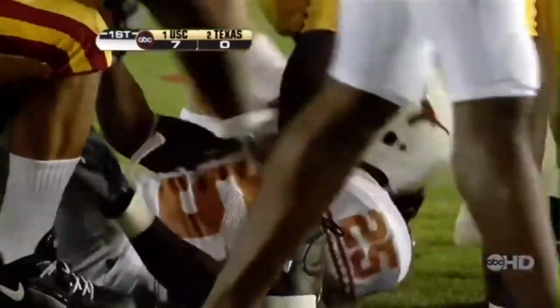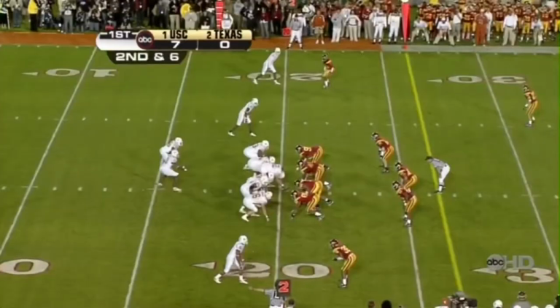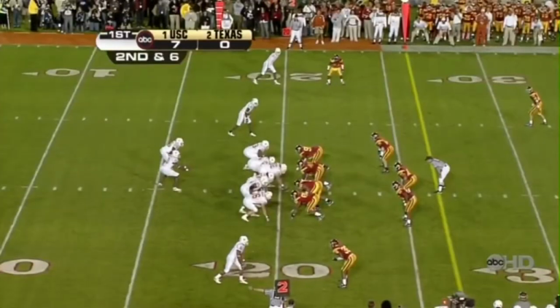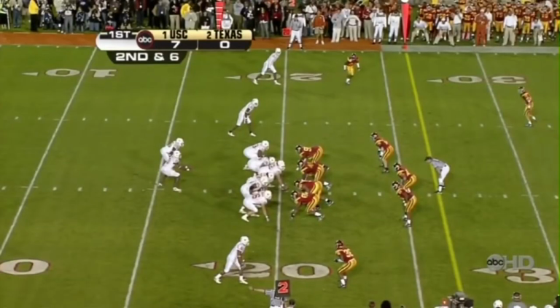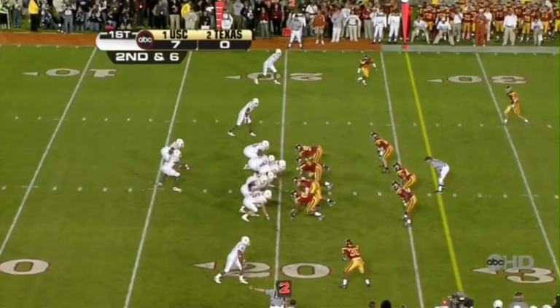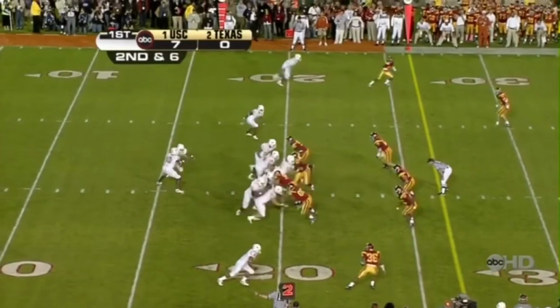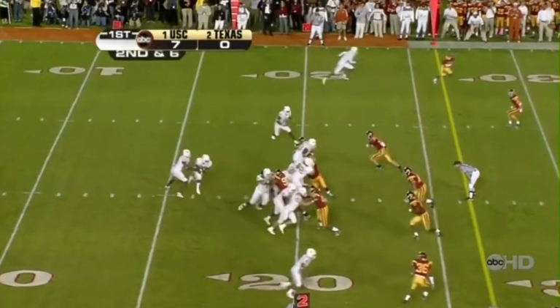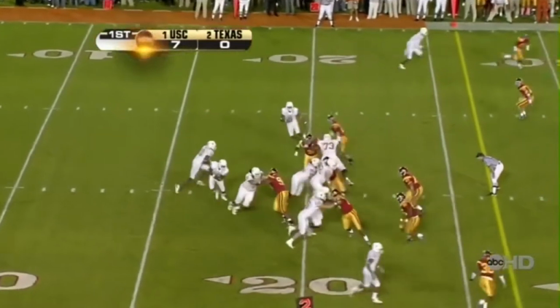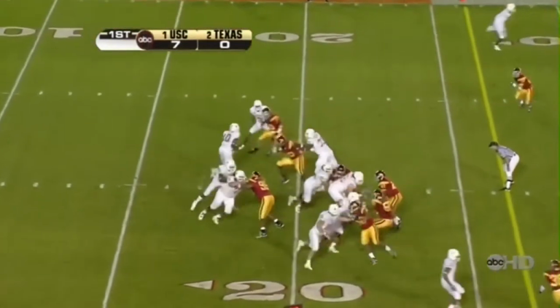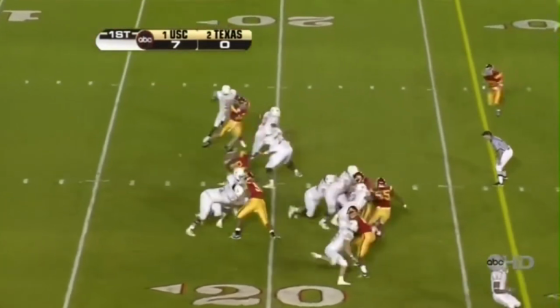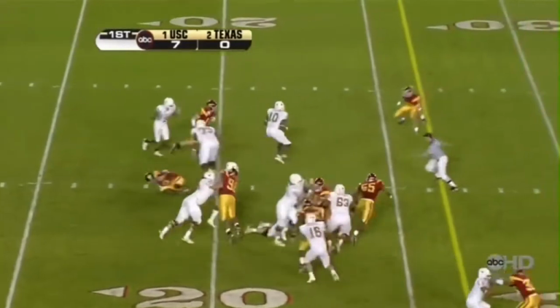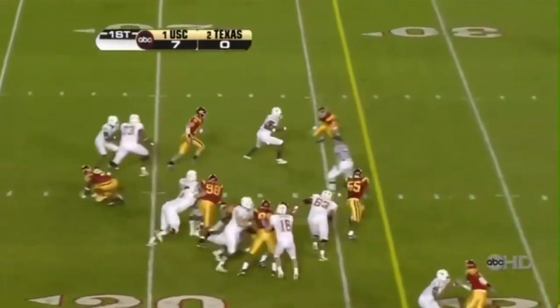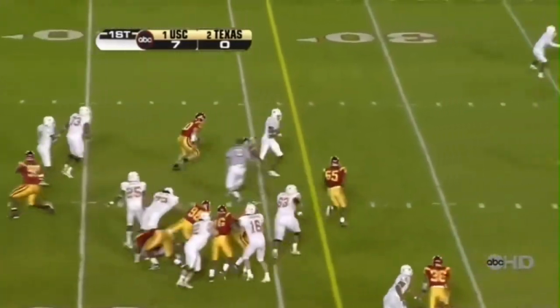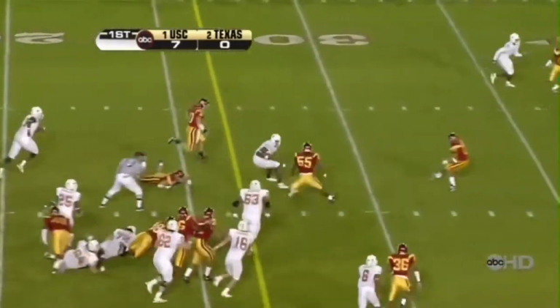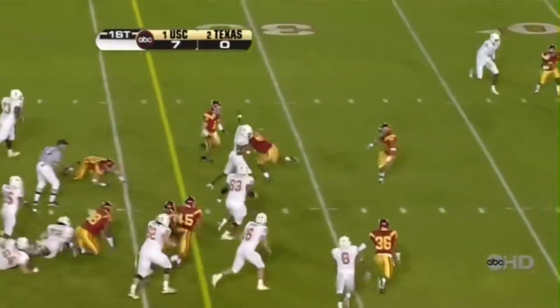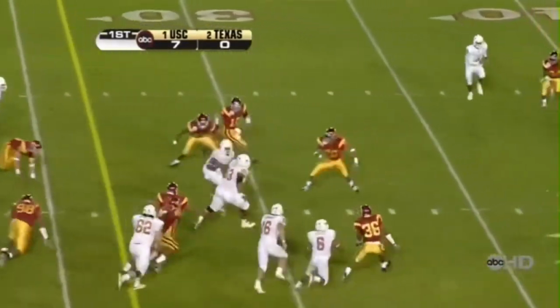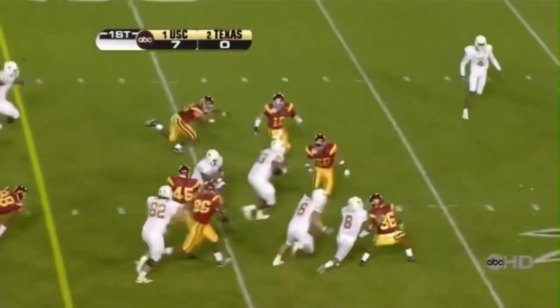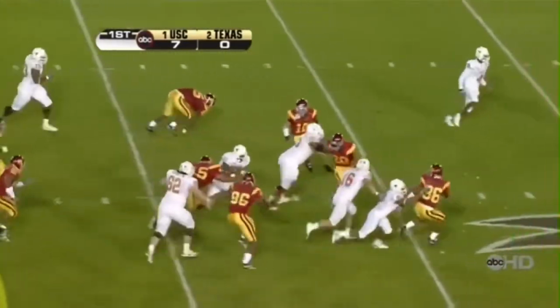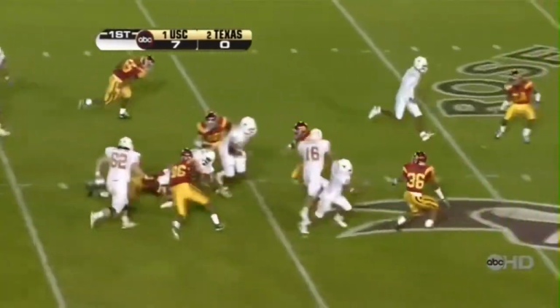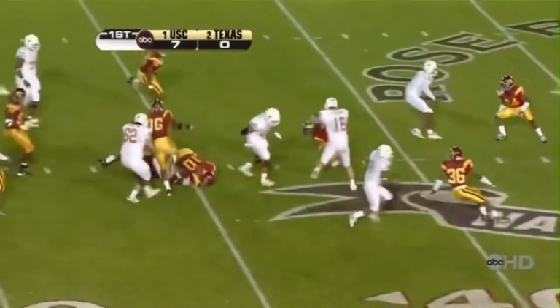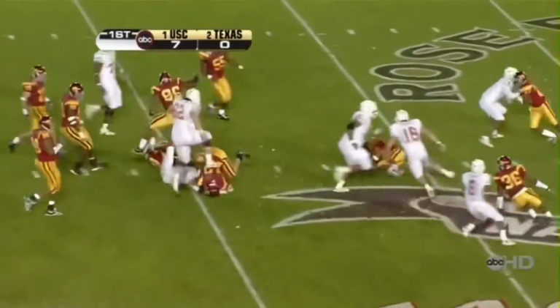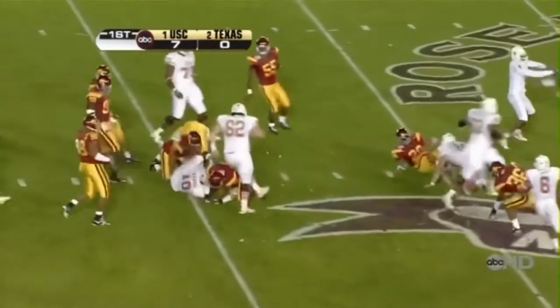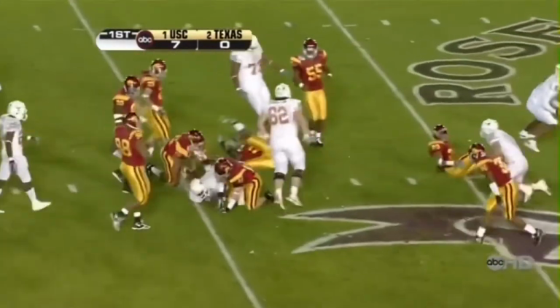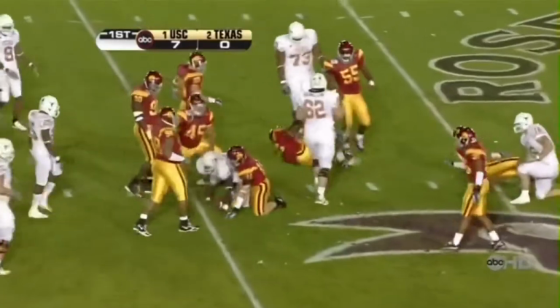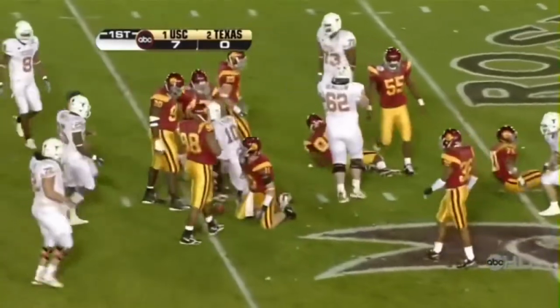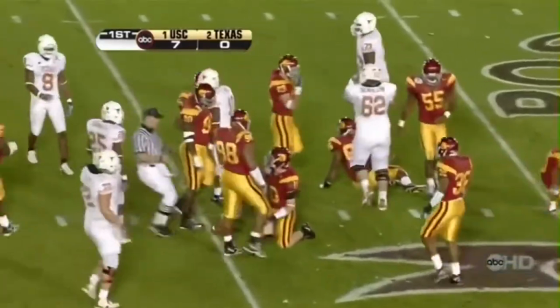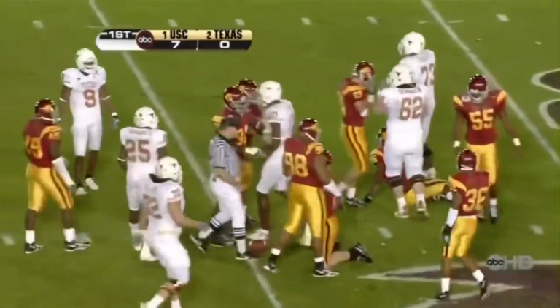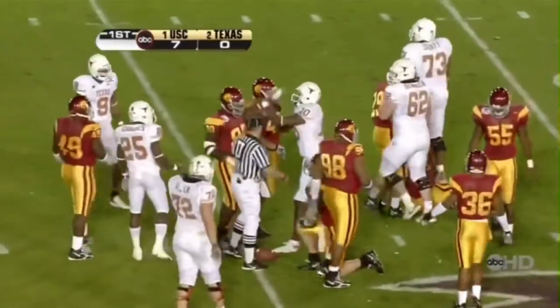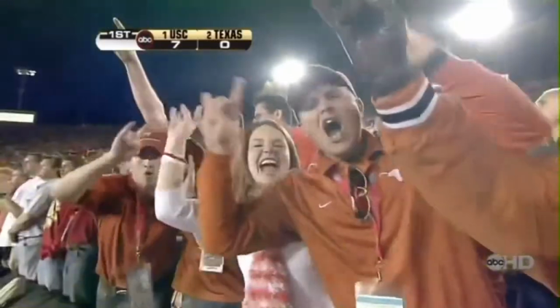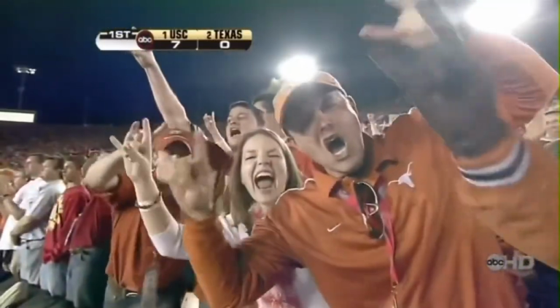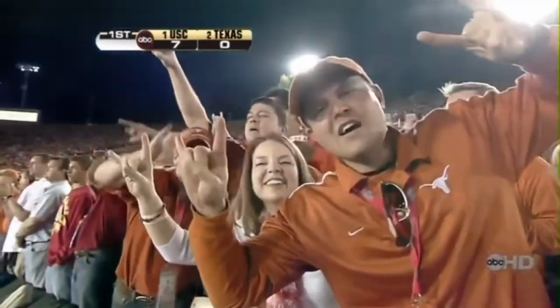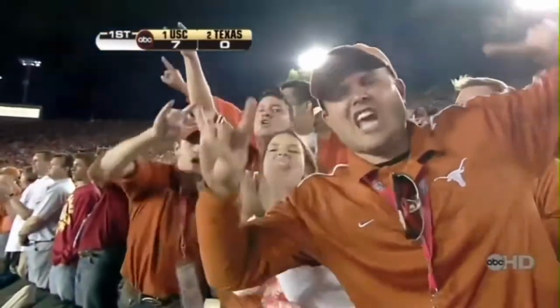He picked him — saw him, felt him, and got away from him. Same kind of a play except Young this time keeps it. Tackle, tackle, tackle at the first down, out to the 35-yard line.